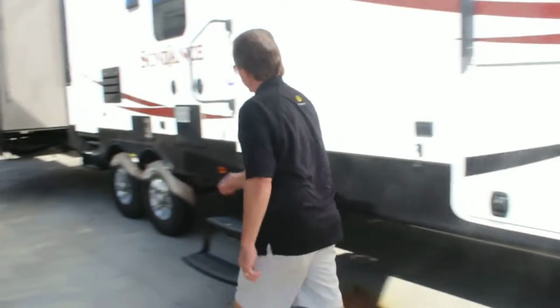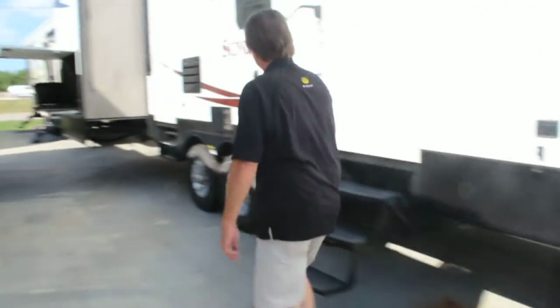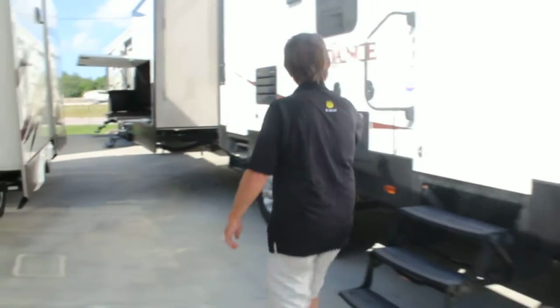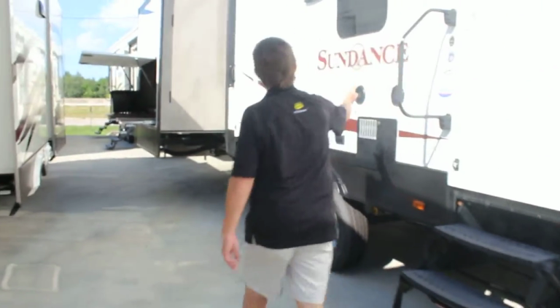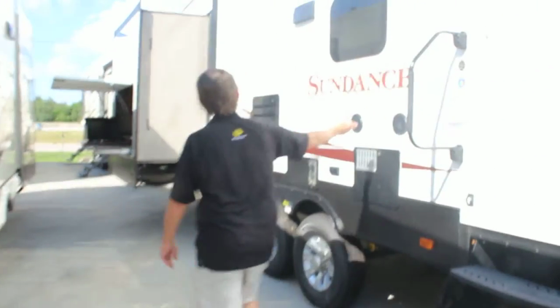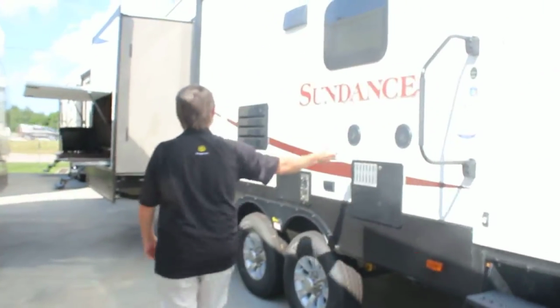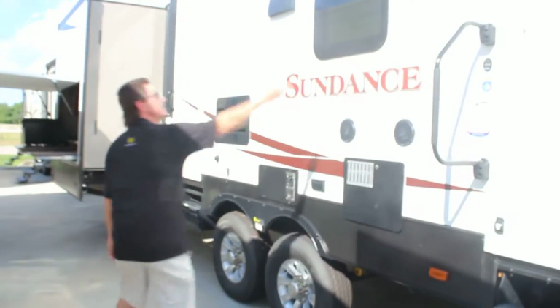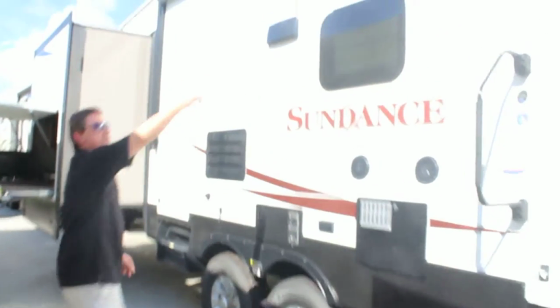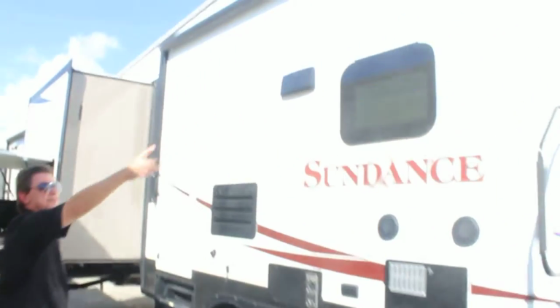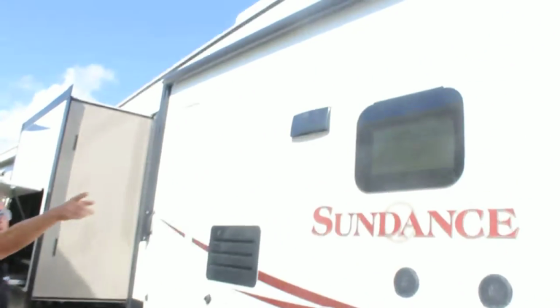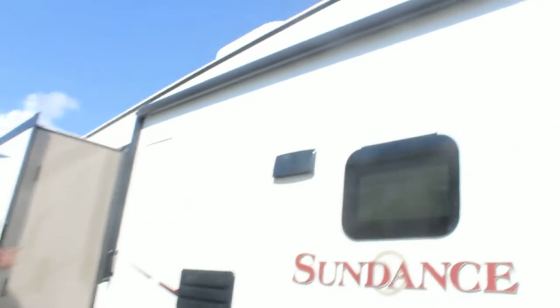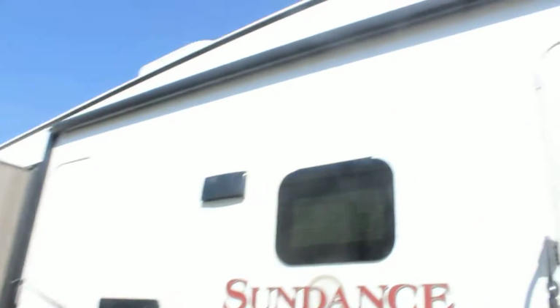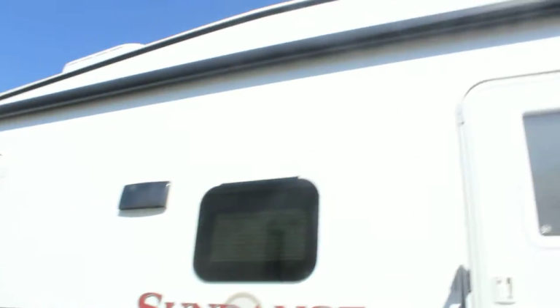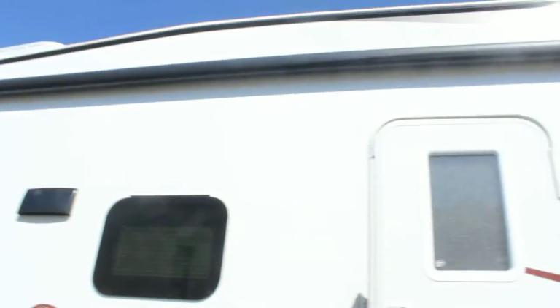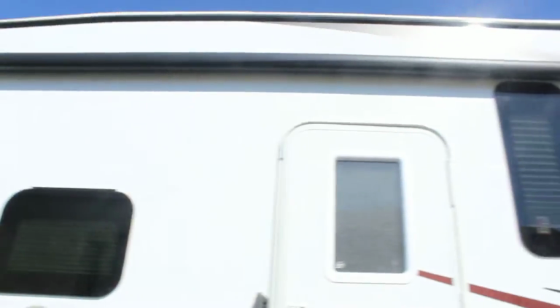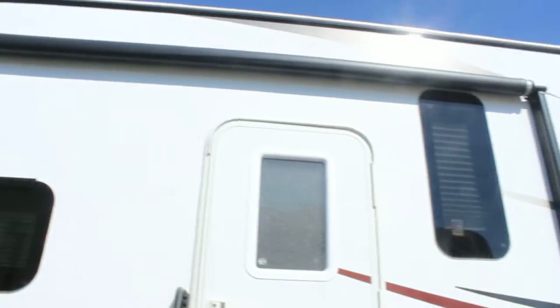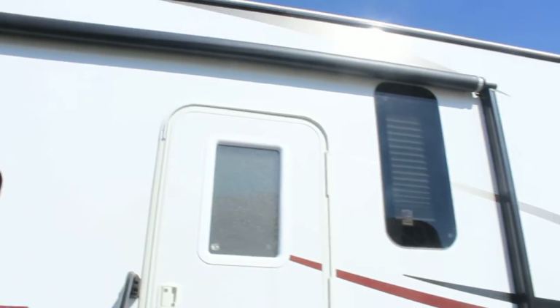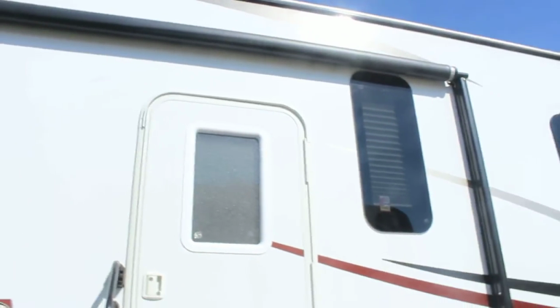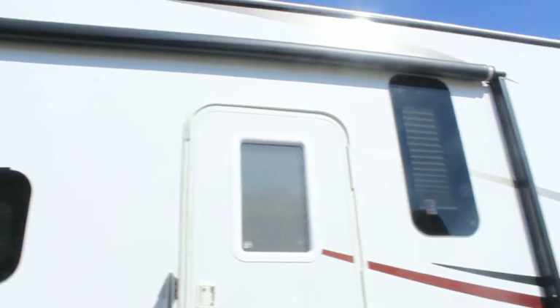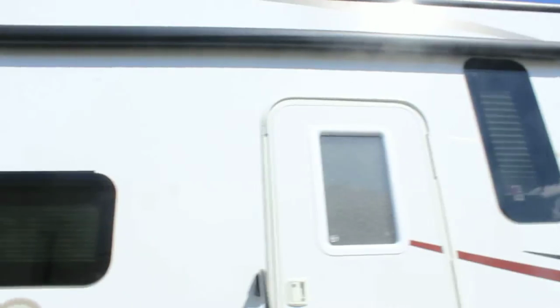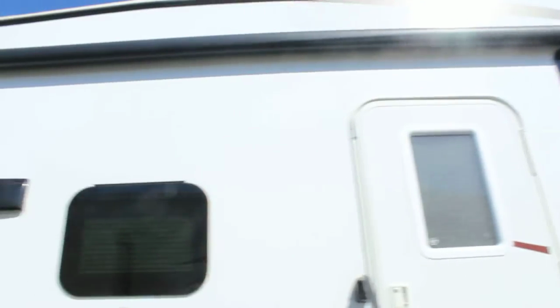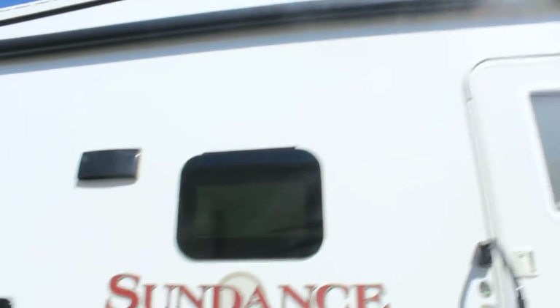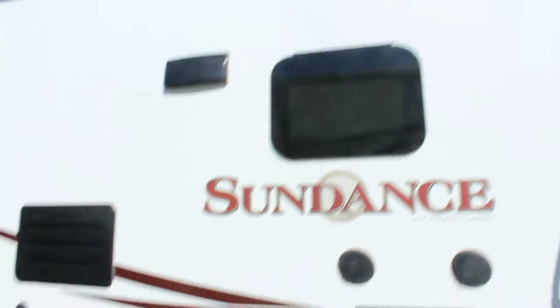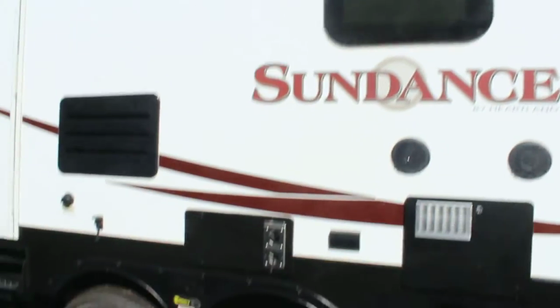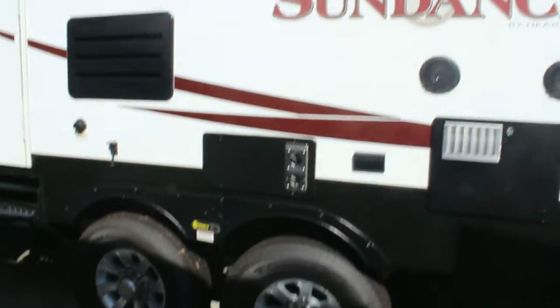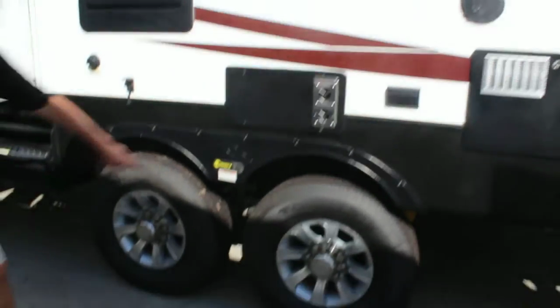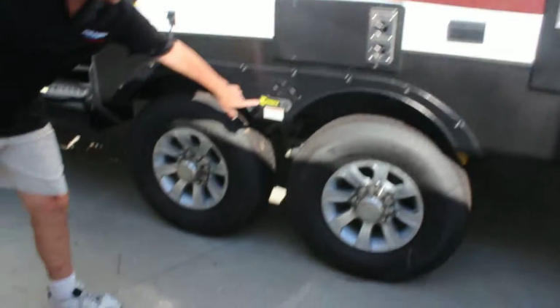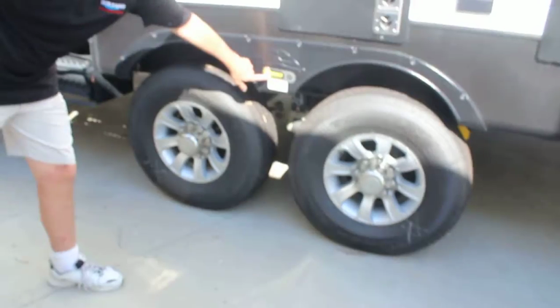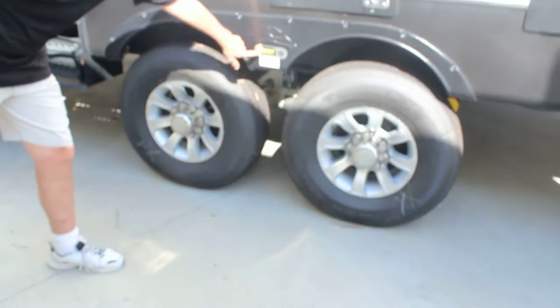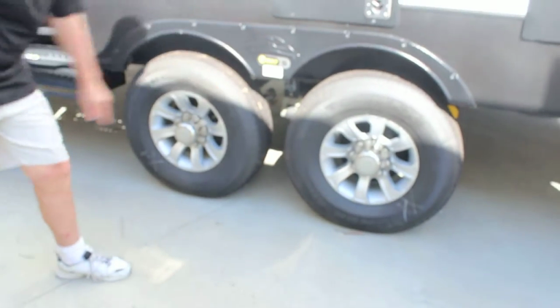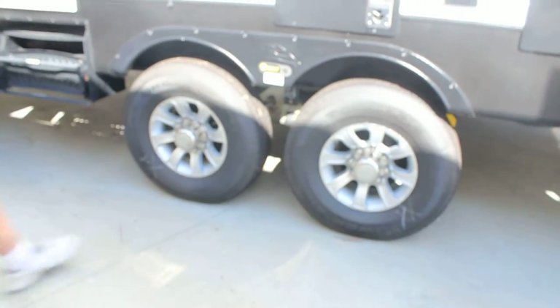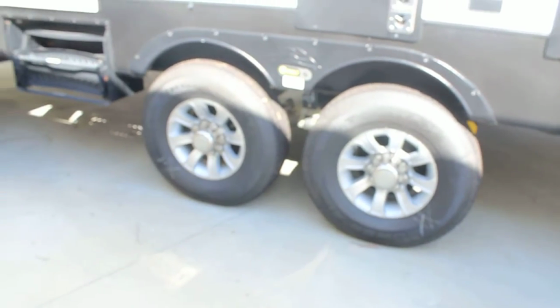It's got outdoor speakers. The awning covers a lot of the area of the trailer itself. It comes with alloy wheels and correct track for a wonderful stabilizing alignment system for bad weather.